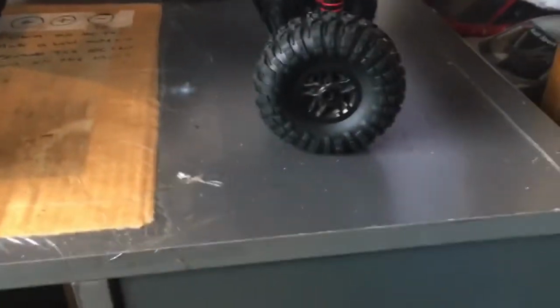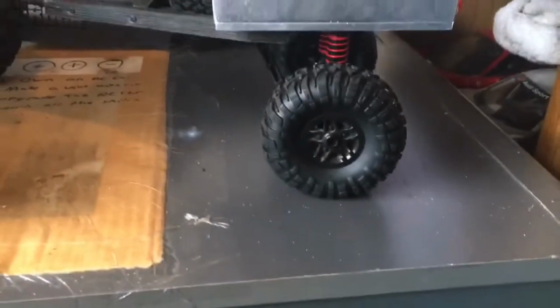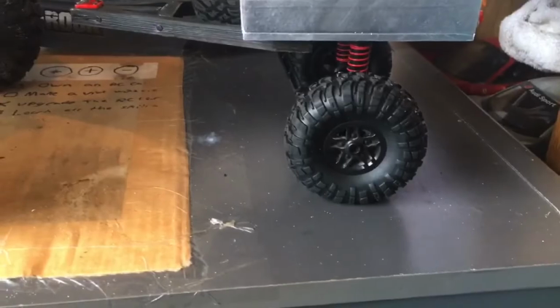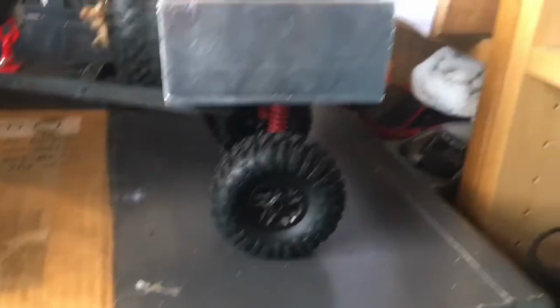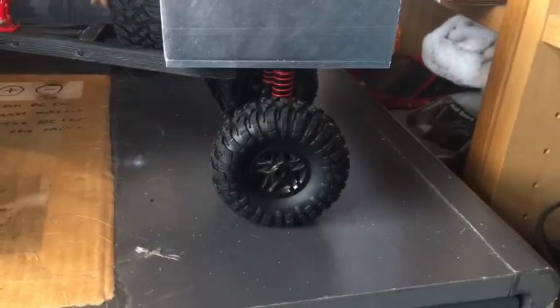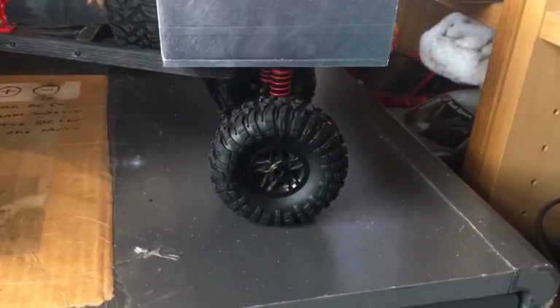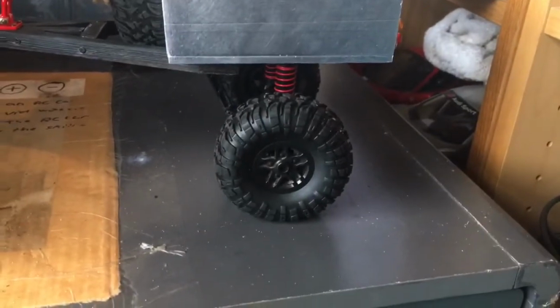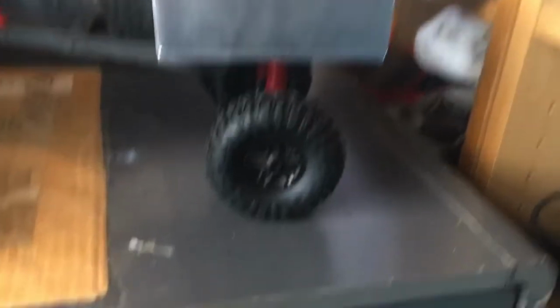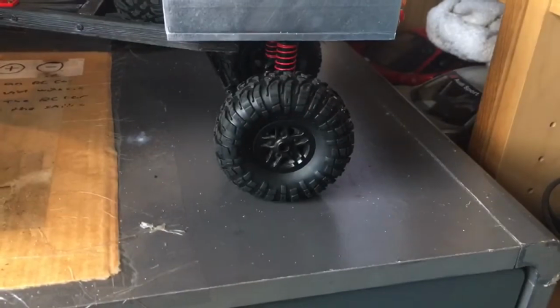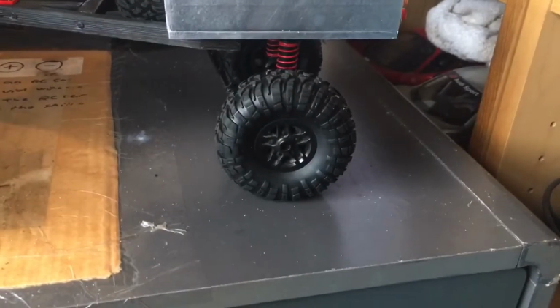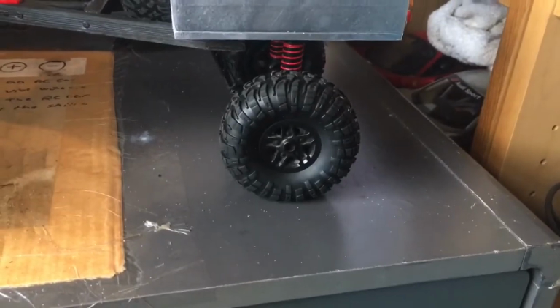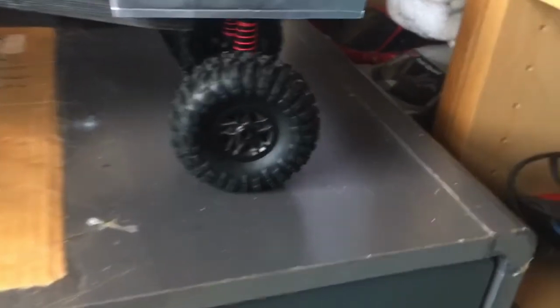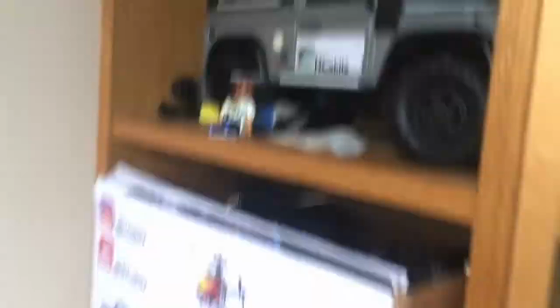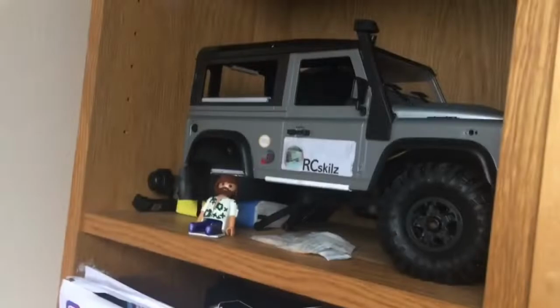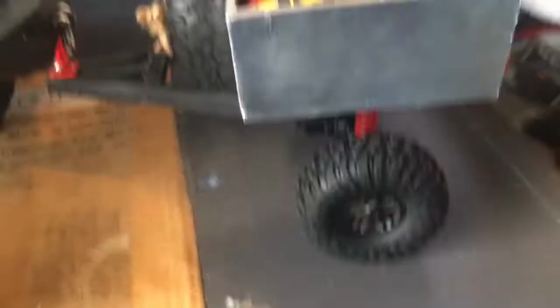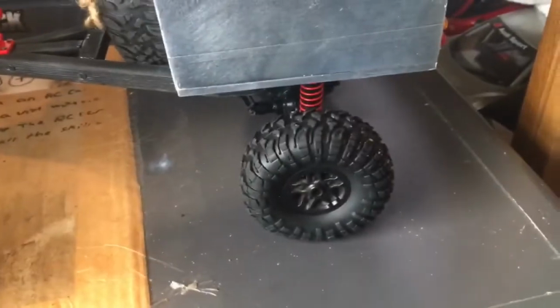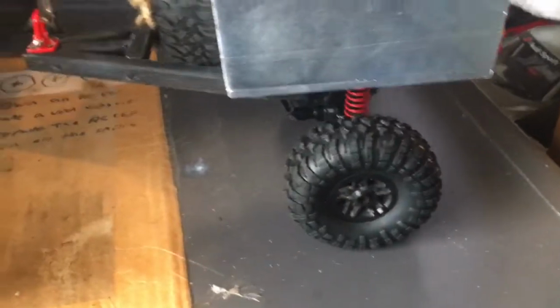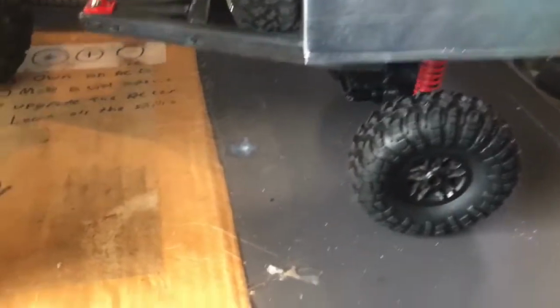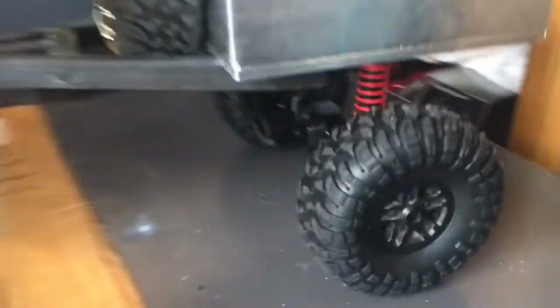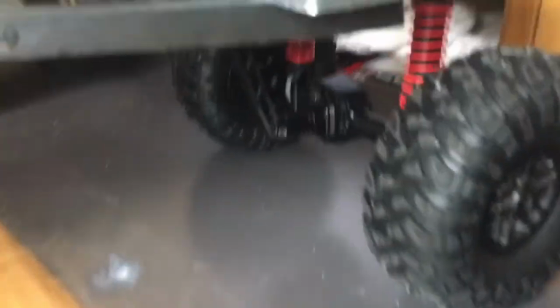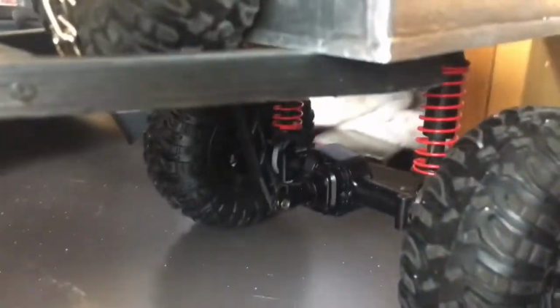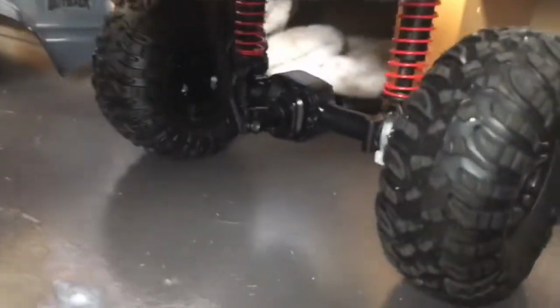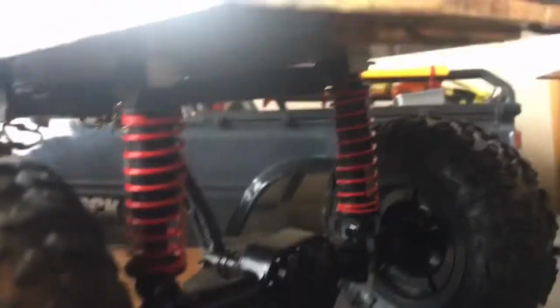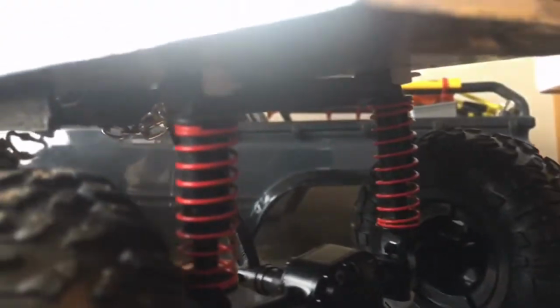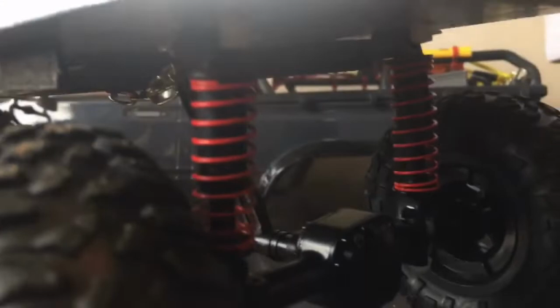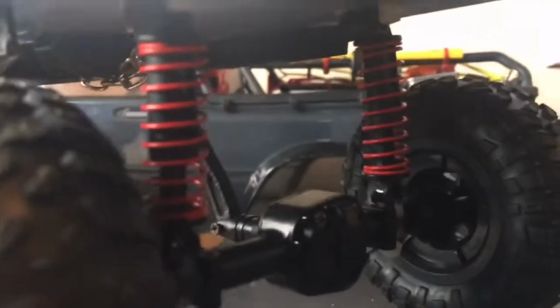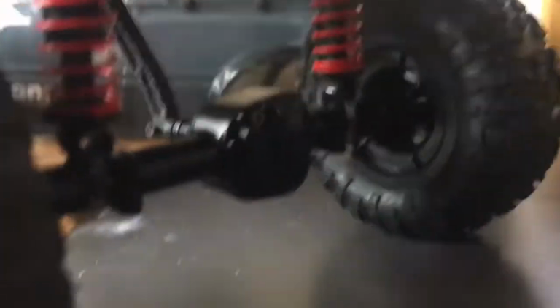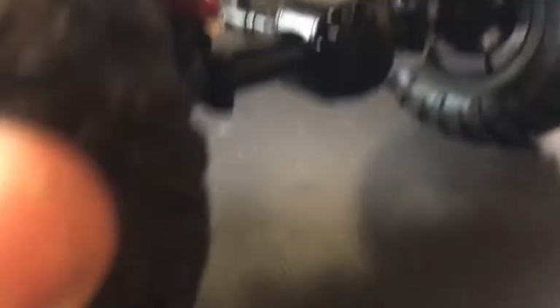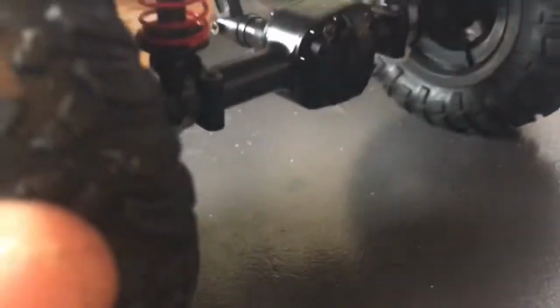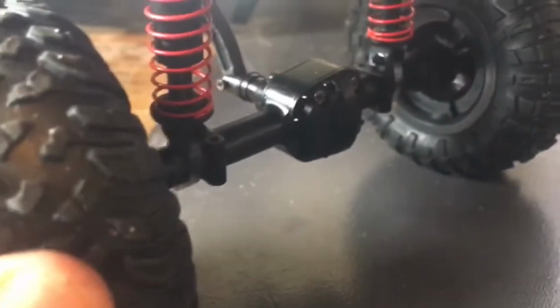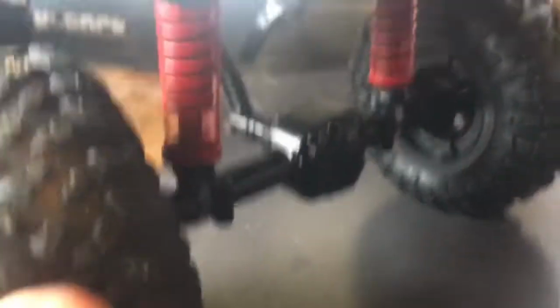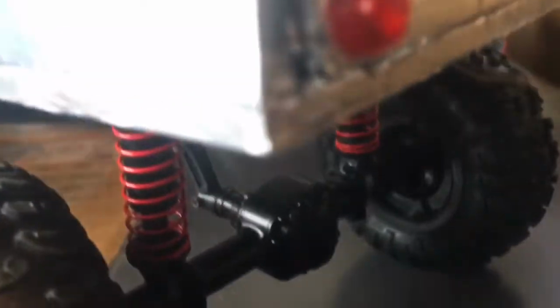So first thing you're probably asking — where'd you get the wheels from? They're off the MN 99S. The axle is as well. I didn't do a very good job — I literally just cable tied it on — but it works.